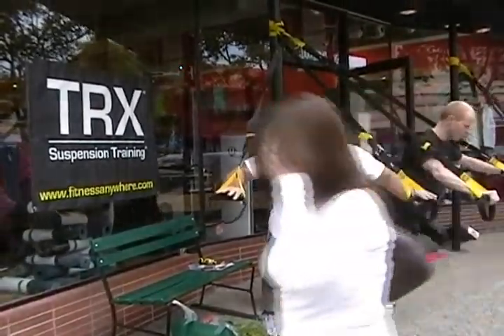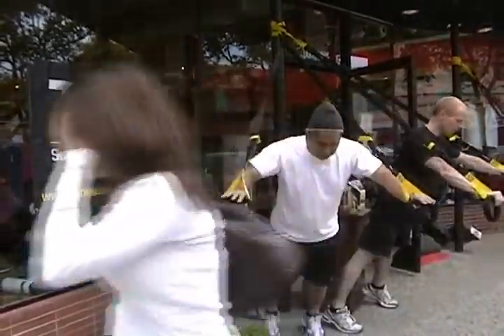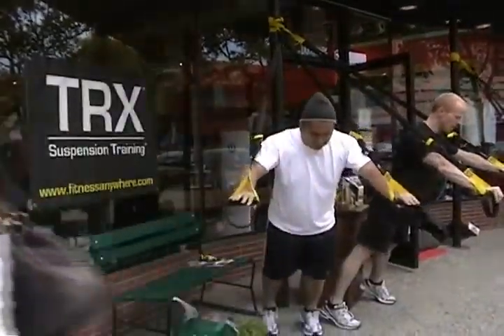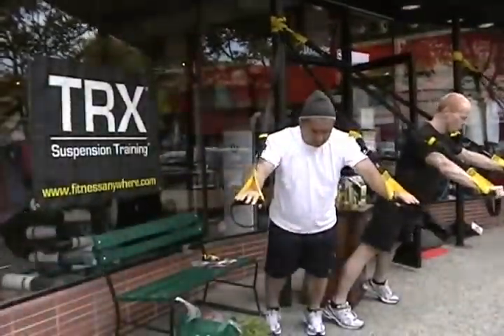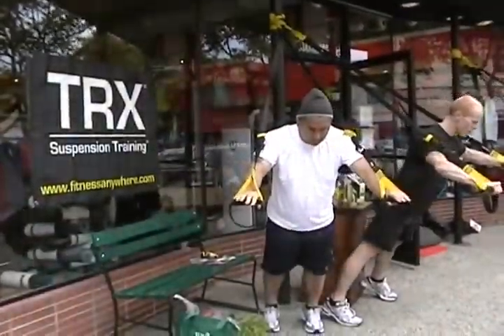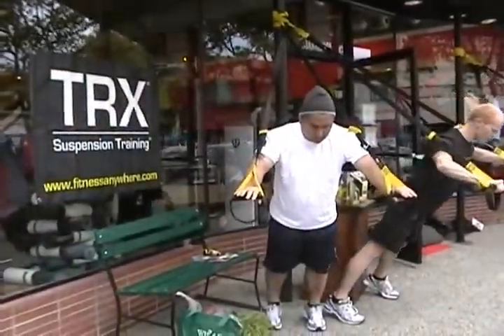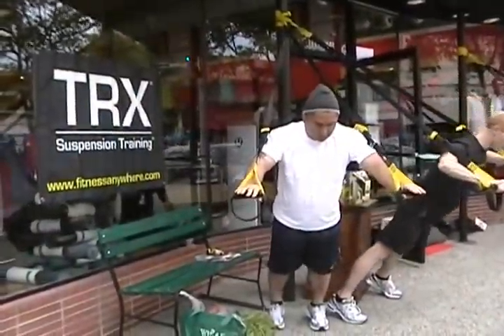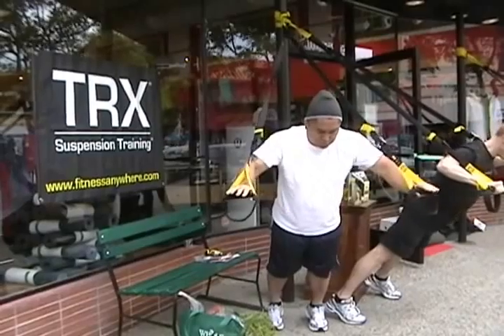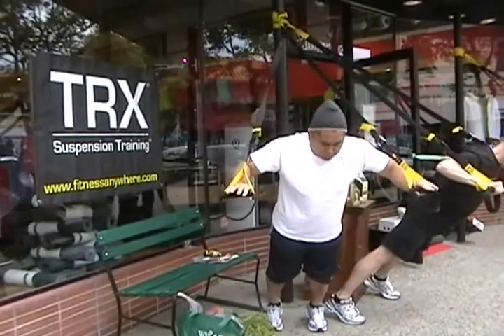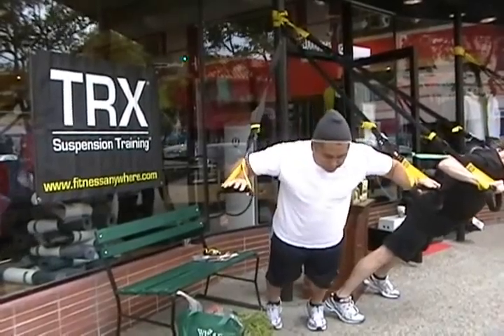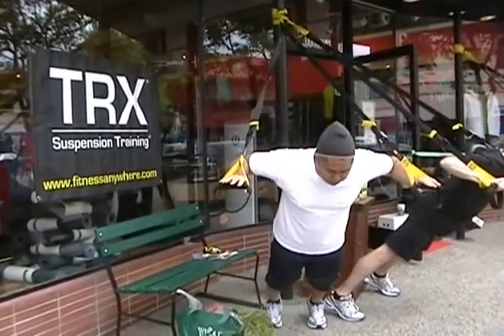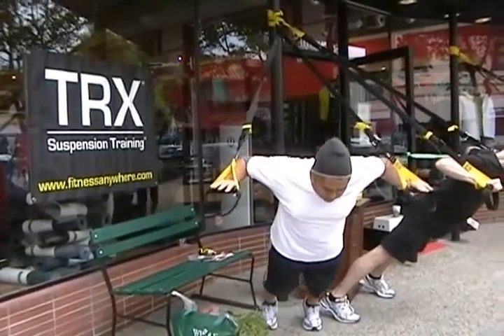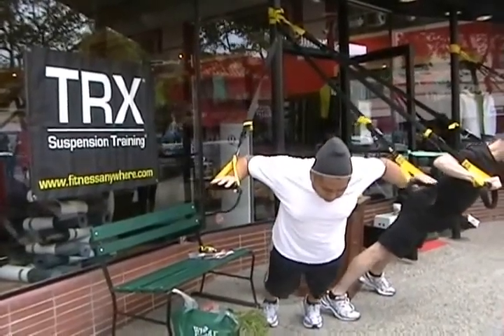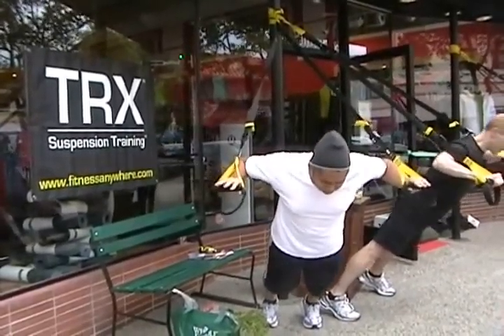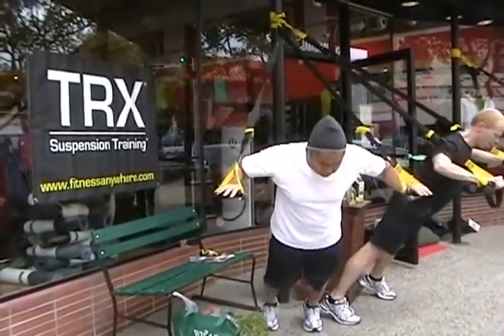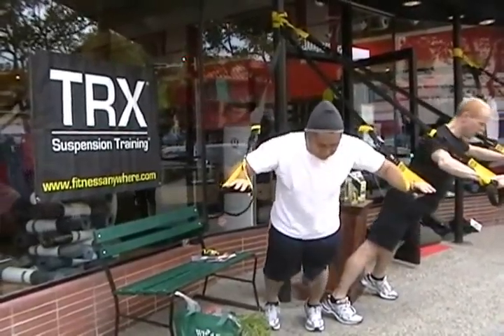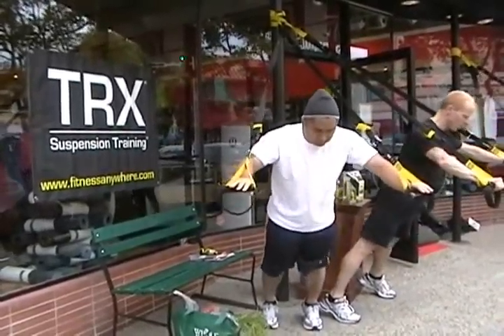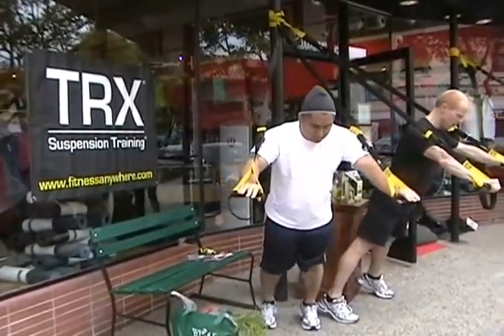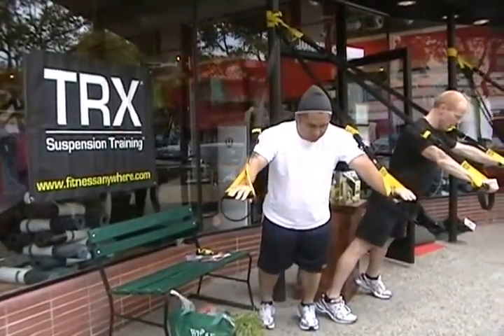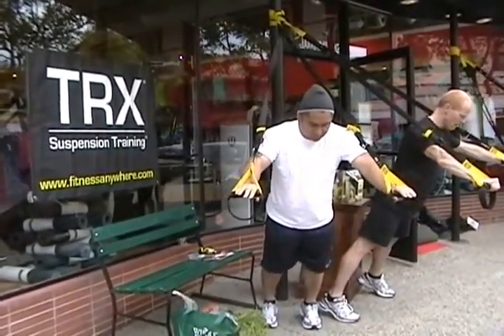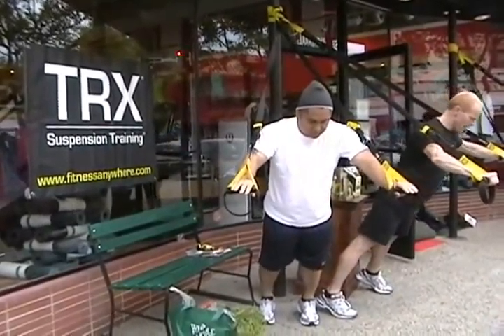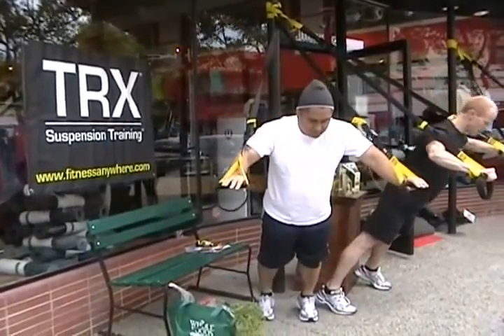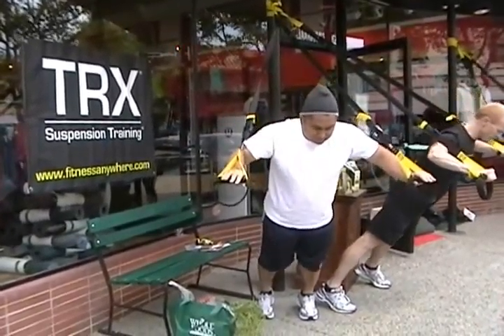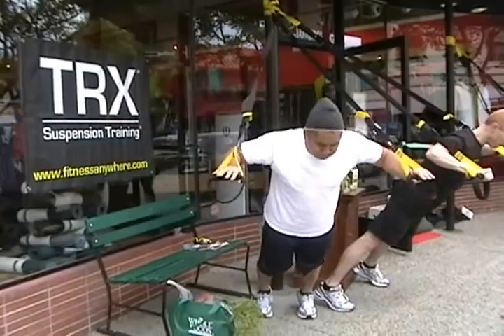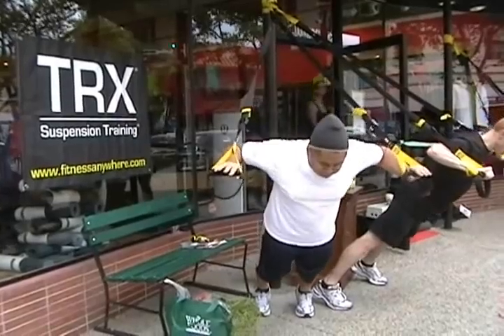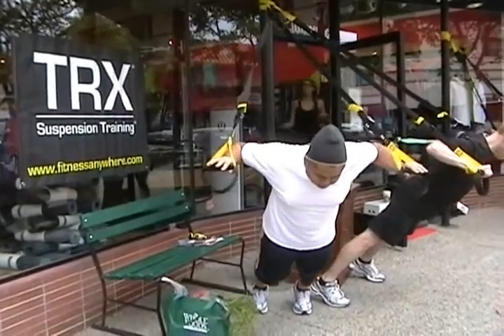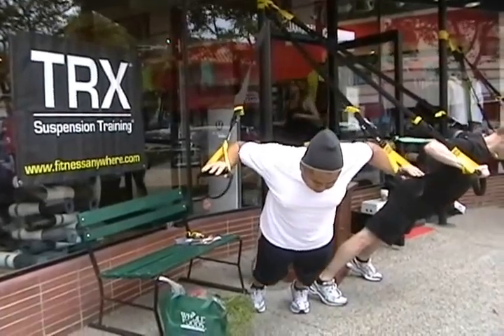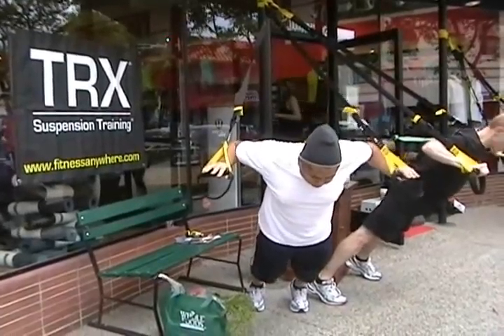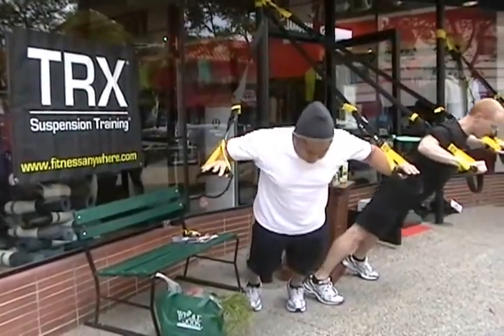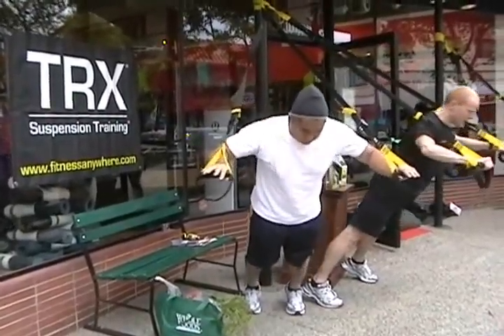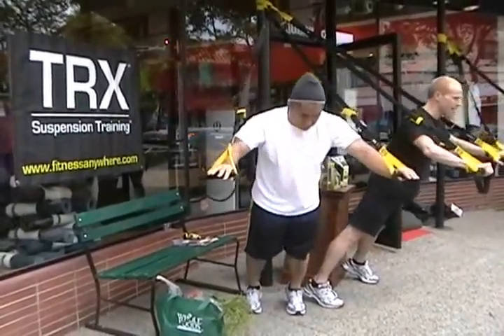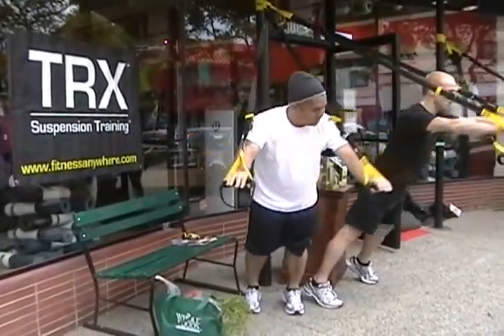We'll do a couple more of these — press down, press up, press down, and press up. Good. Stand up tall.